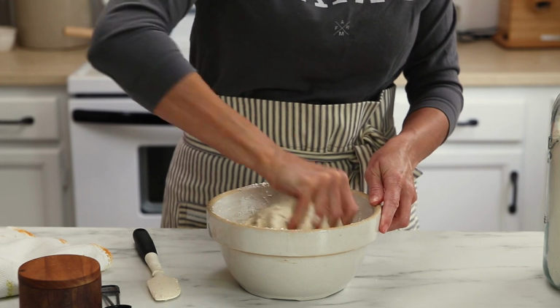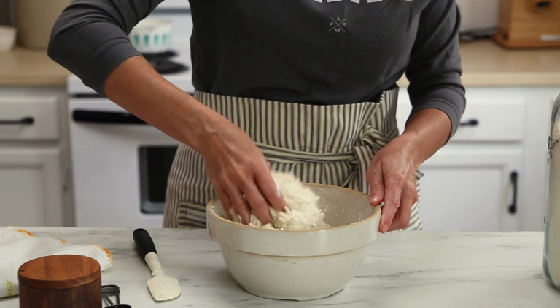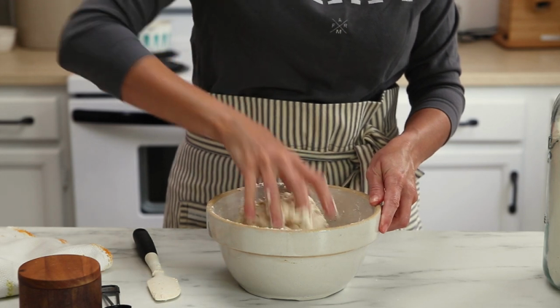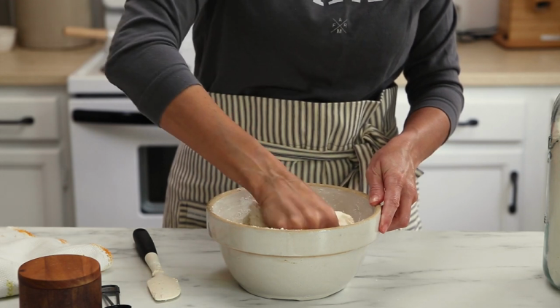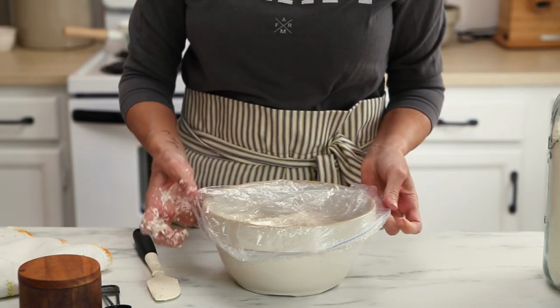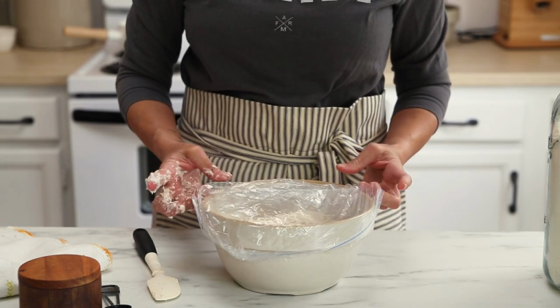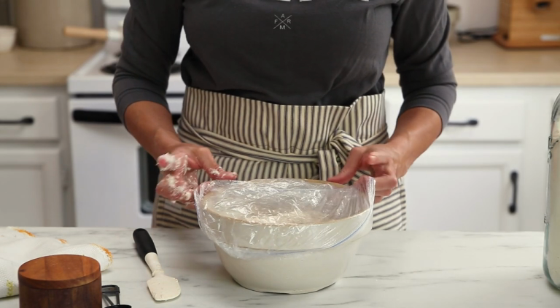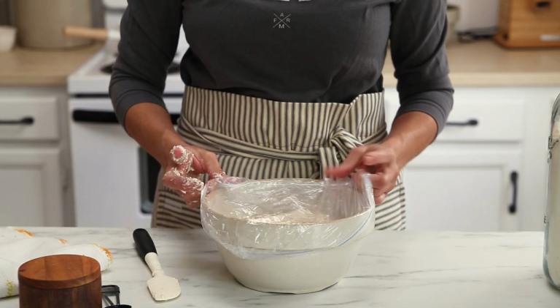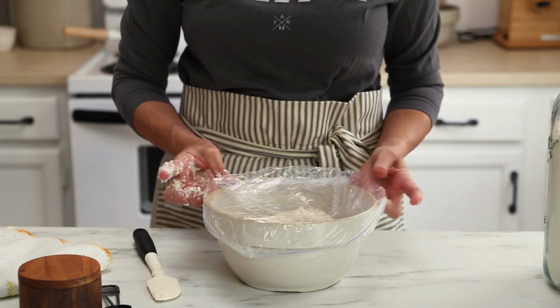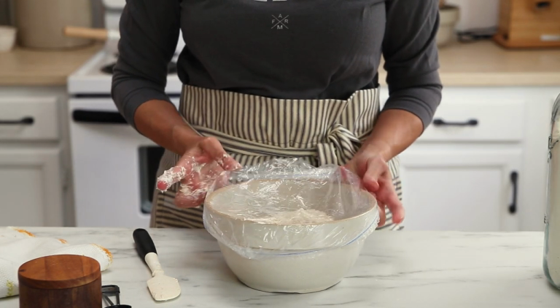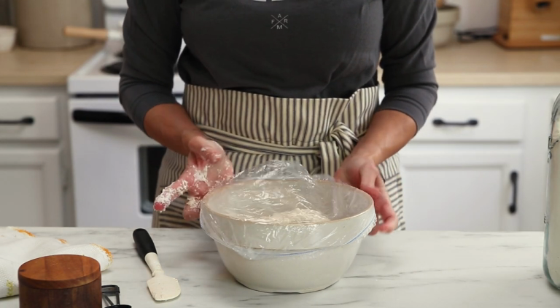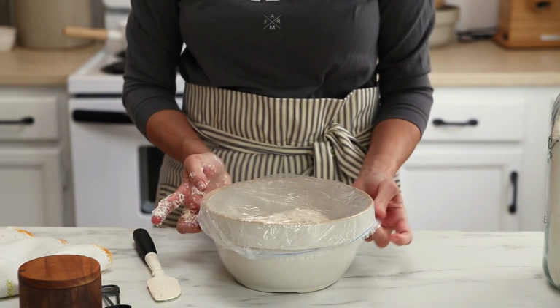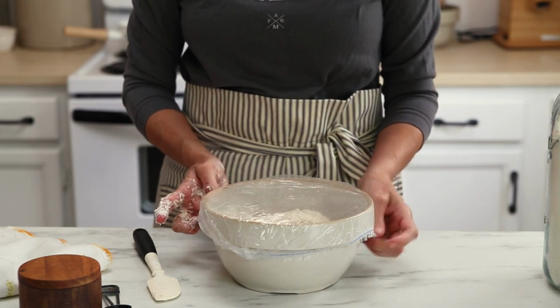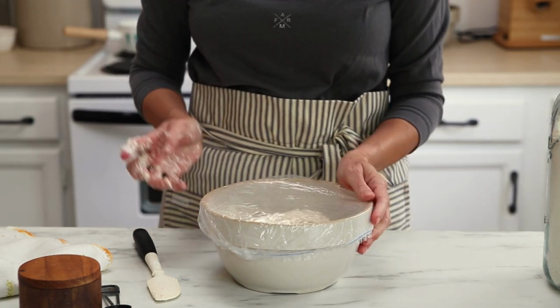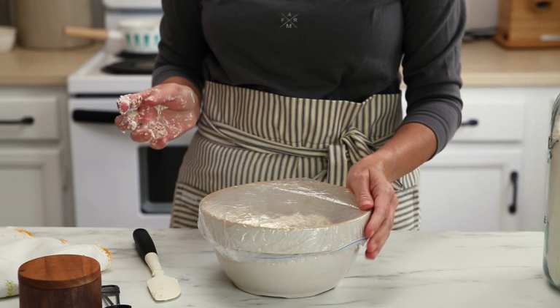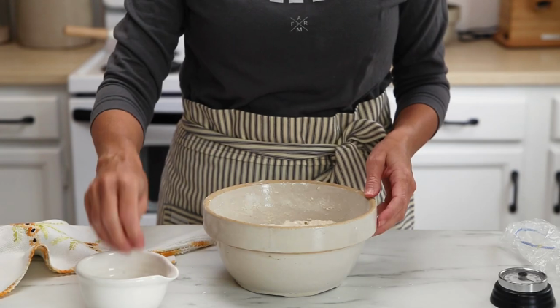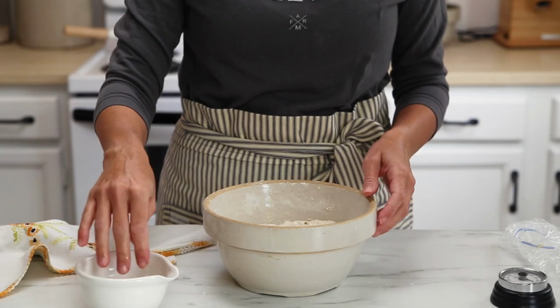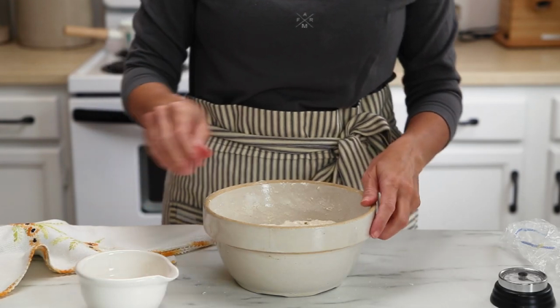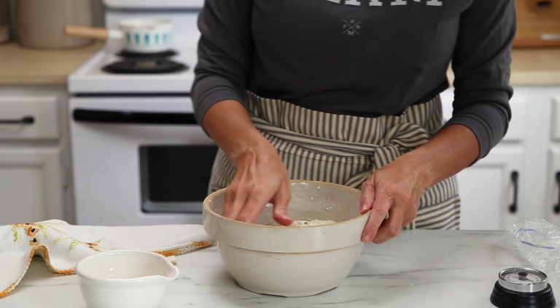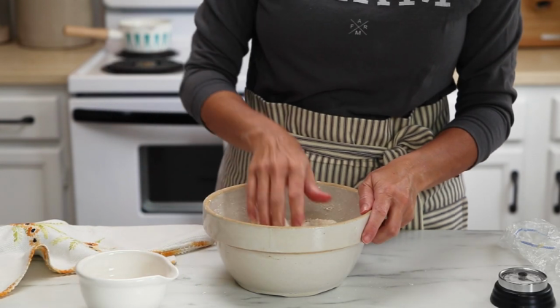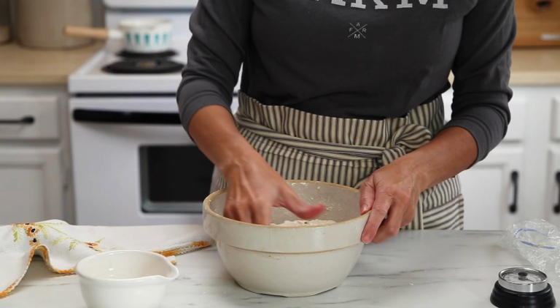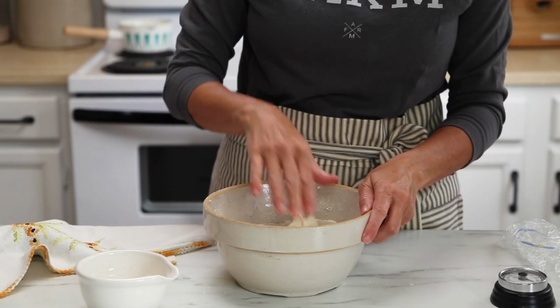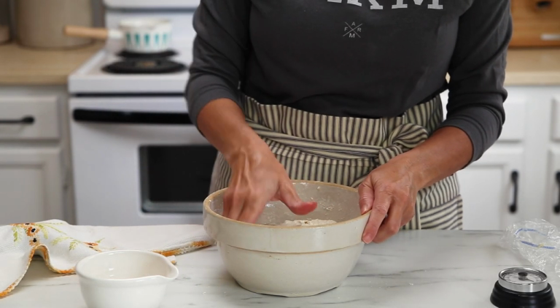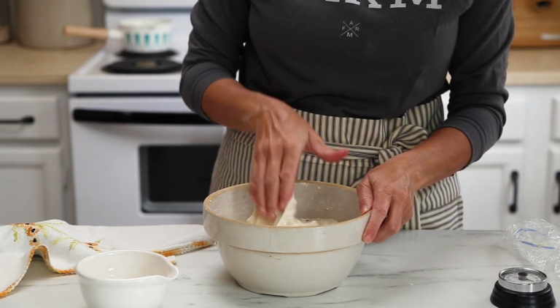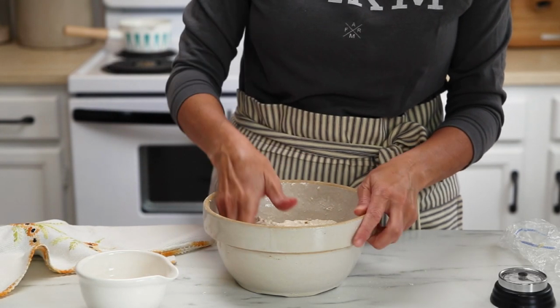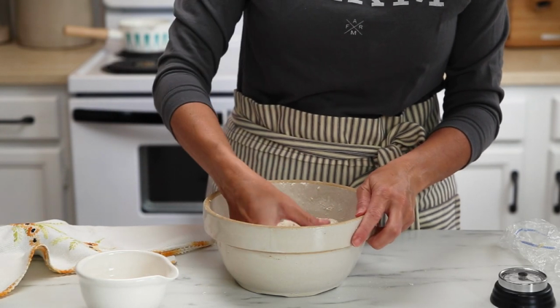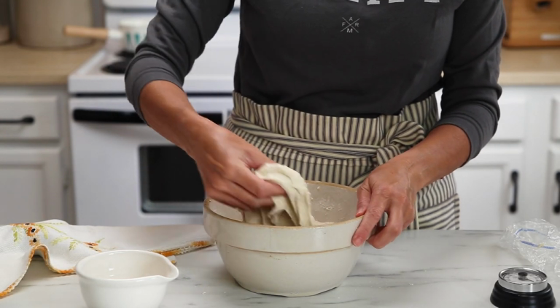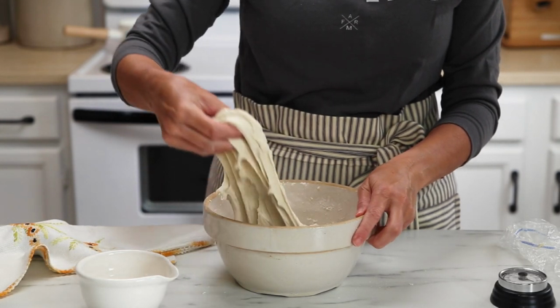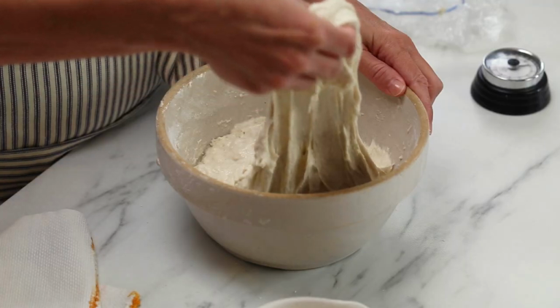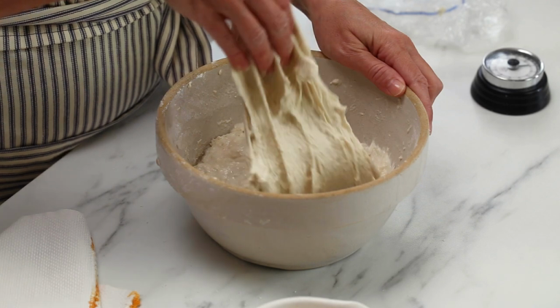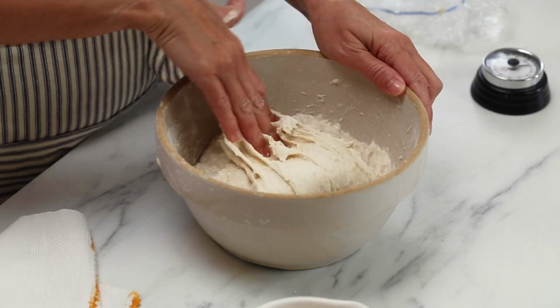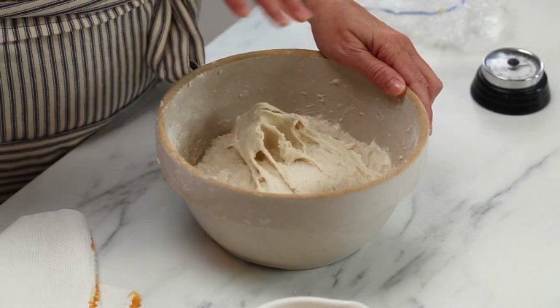Now you're going to want to cover it and let it sit on the counter for an hour to rest. Then we are going to do three sets of stretches and folds.